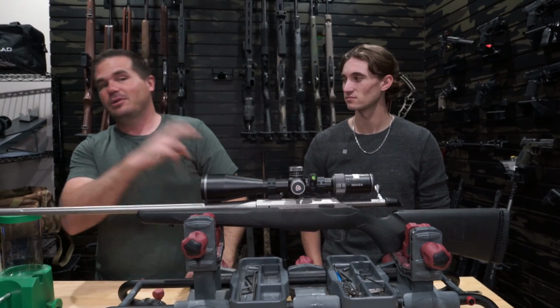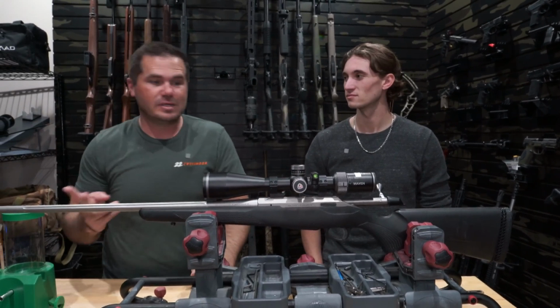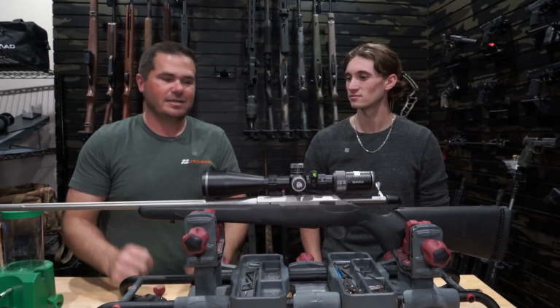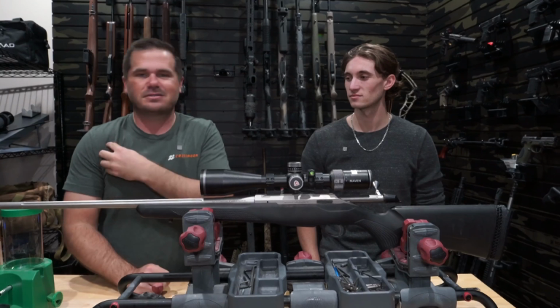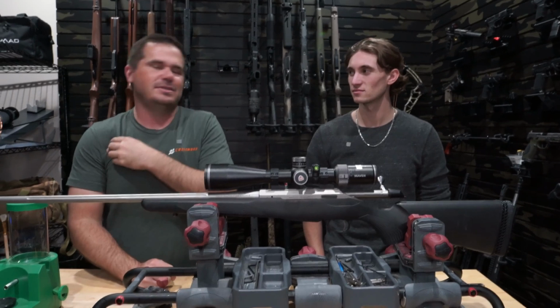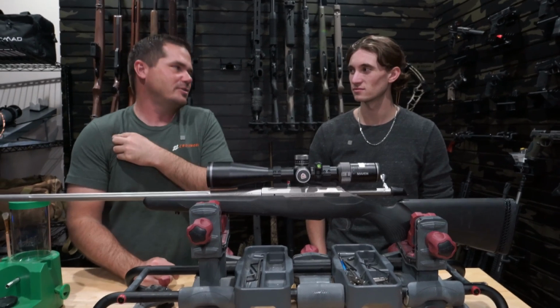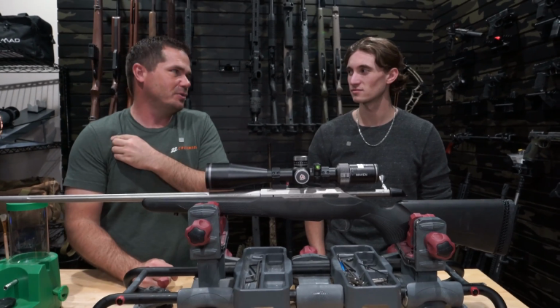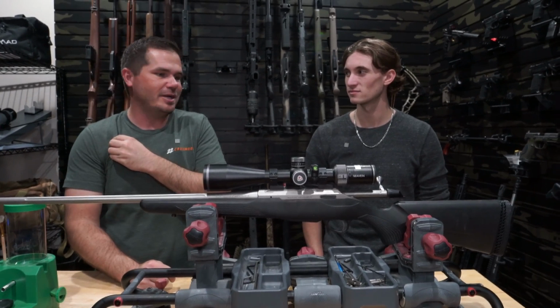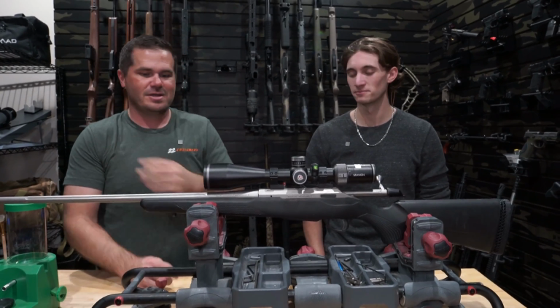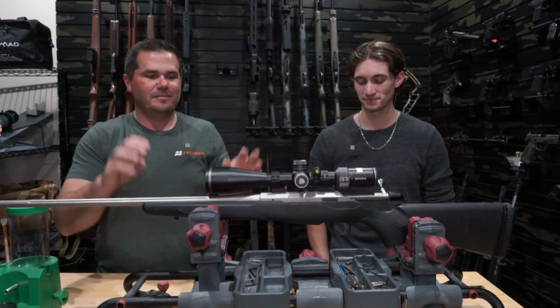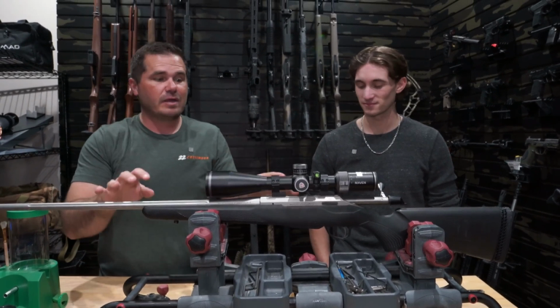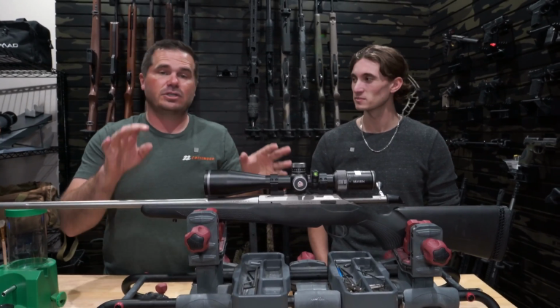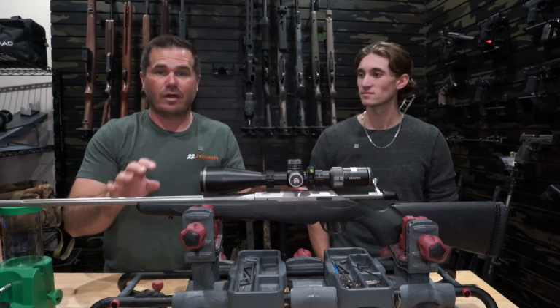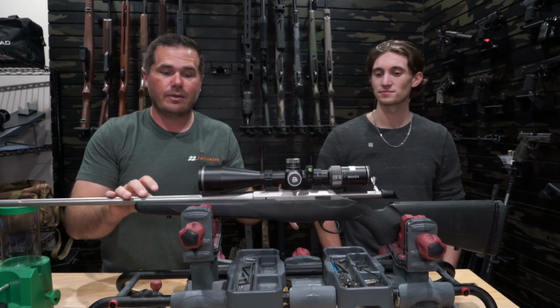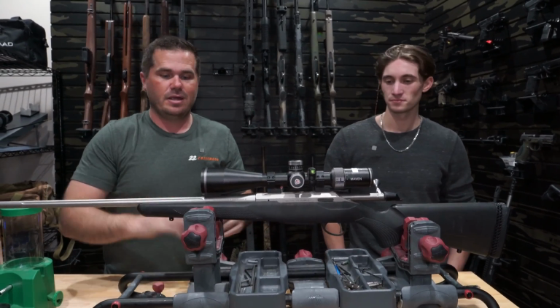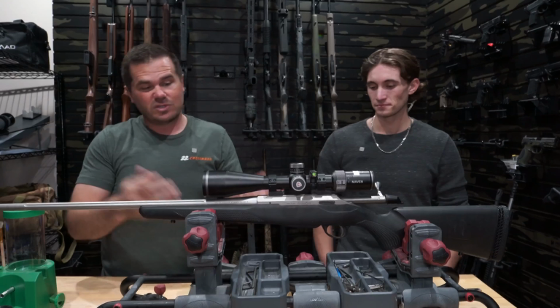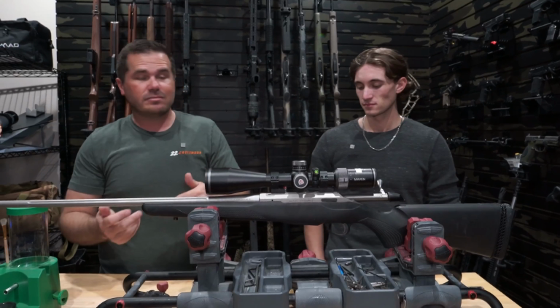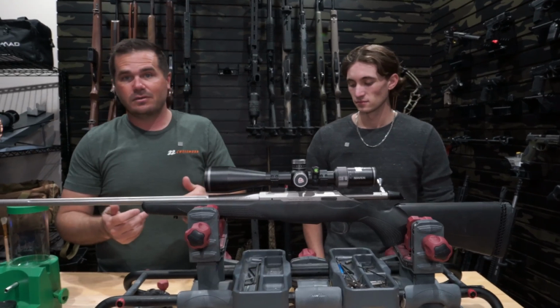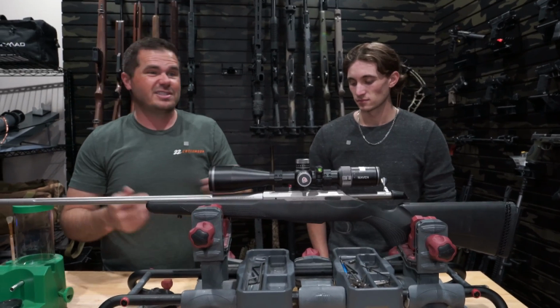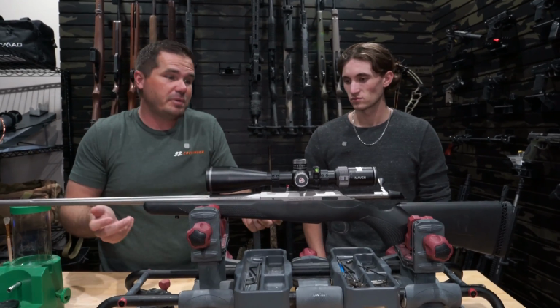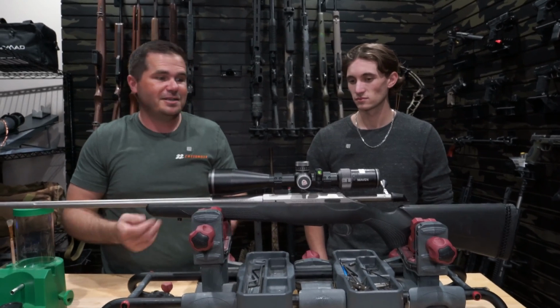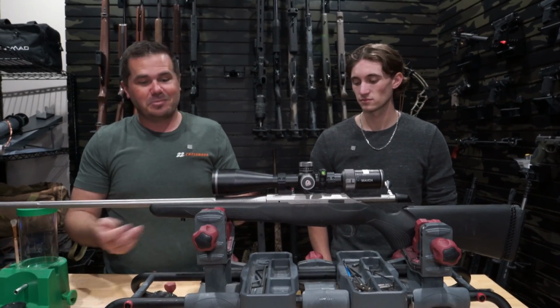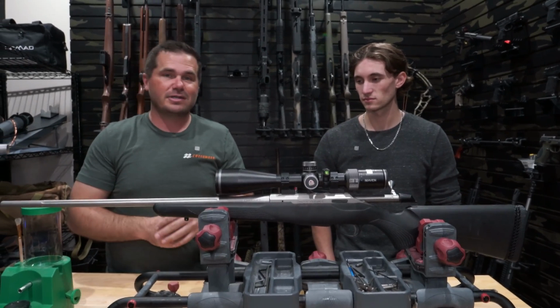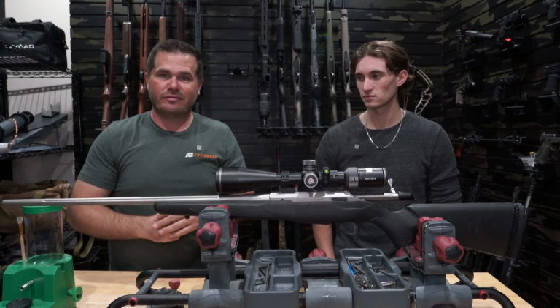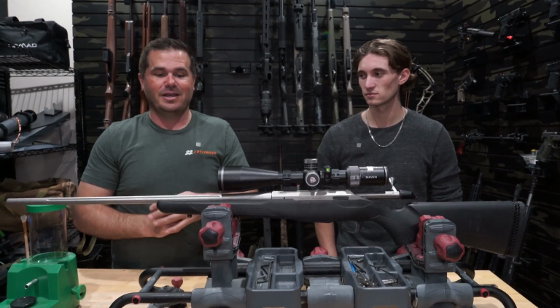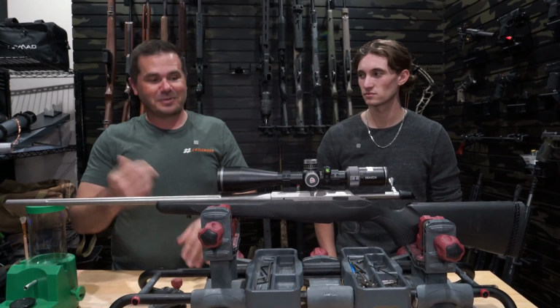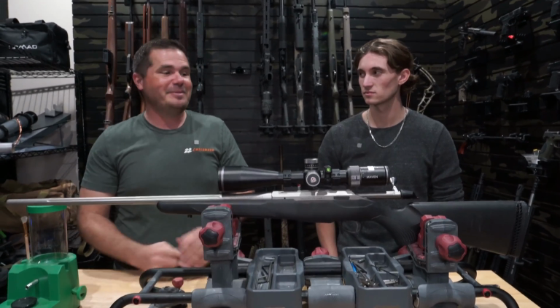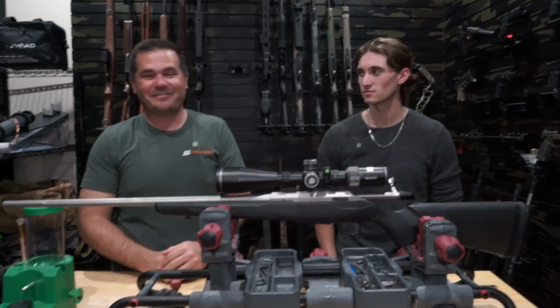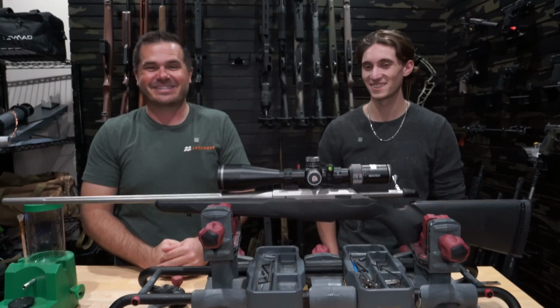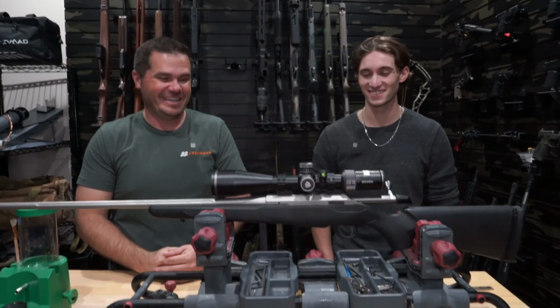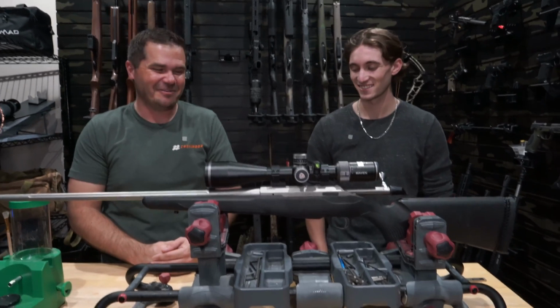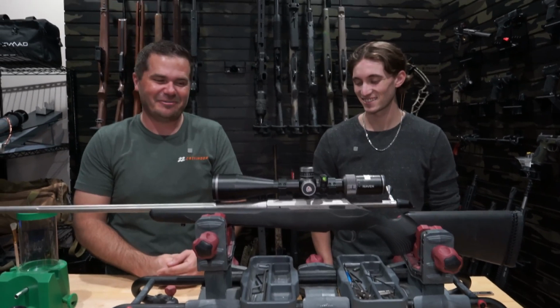The number two reason is it doesn't hurt your shoulder as much. Tika rifles are generally very, very lightweight, so if you're shooting even a 6.5 PRC, some people are going to start to feel it. With a 300 Win Mag, you're definitely going to start to feel it in a lightweight platform.